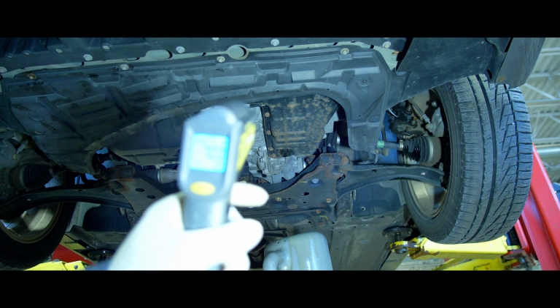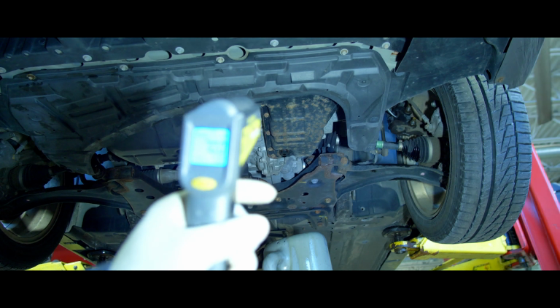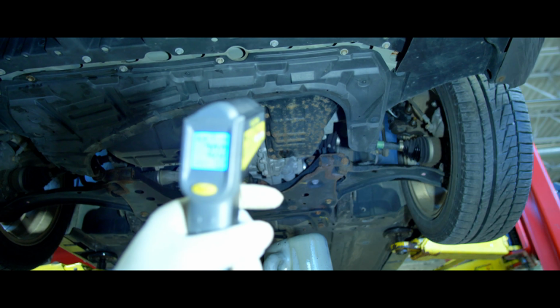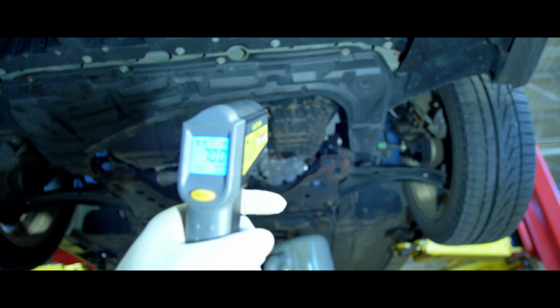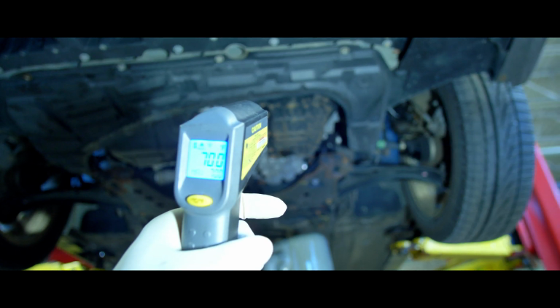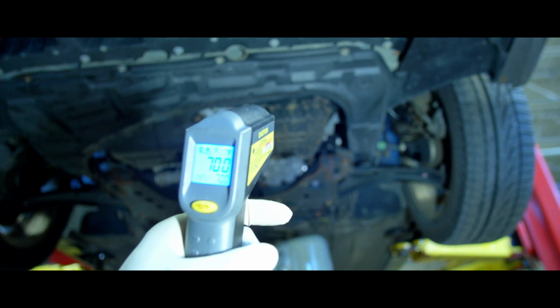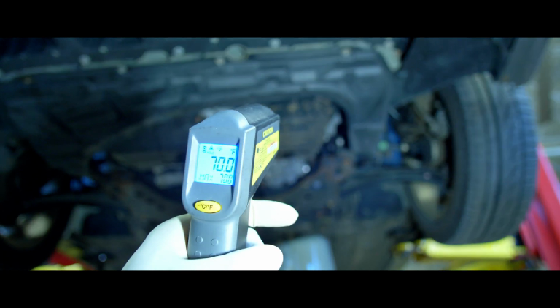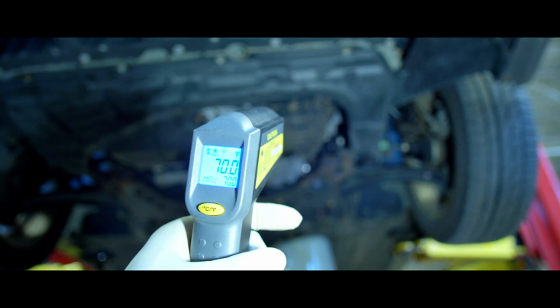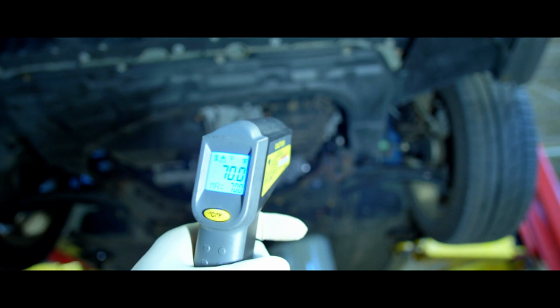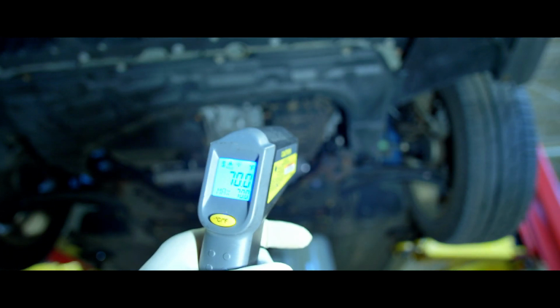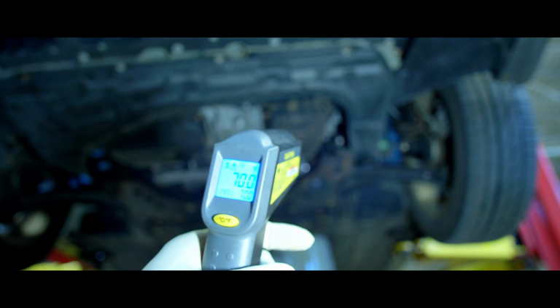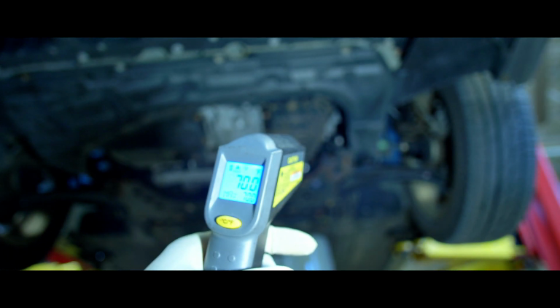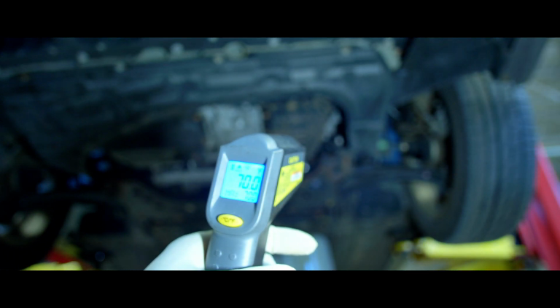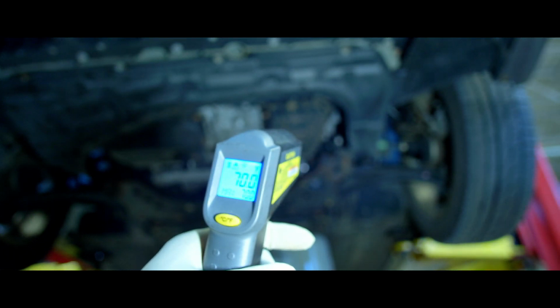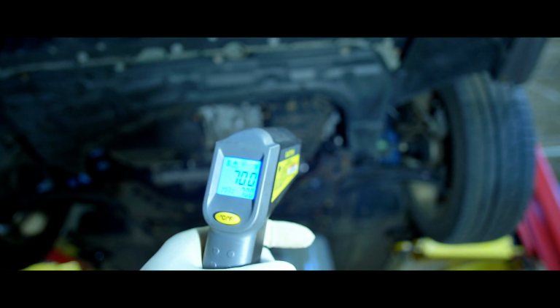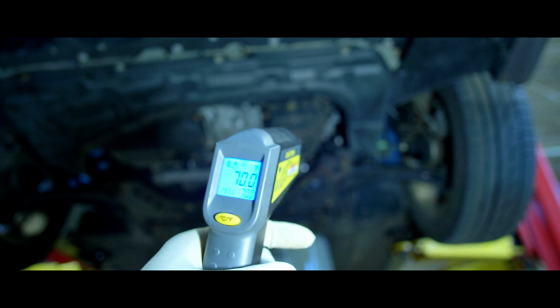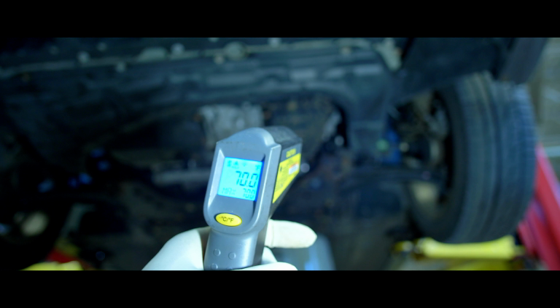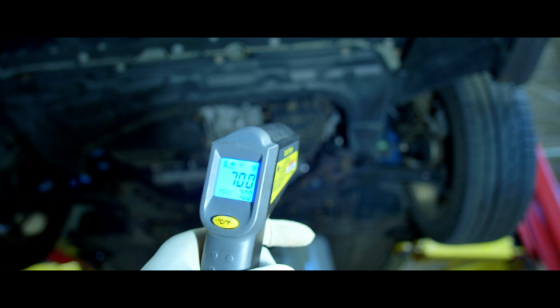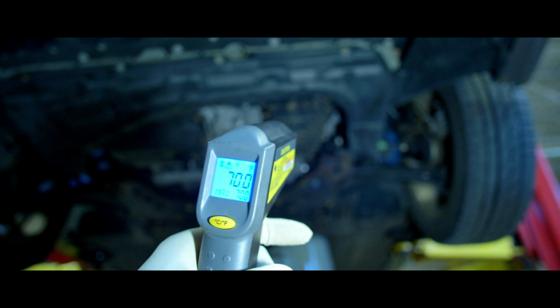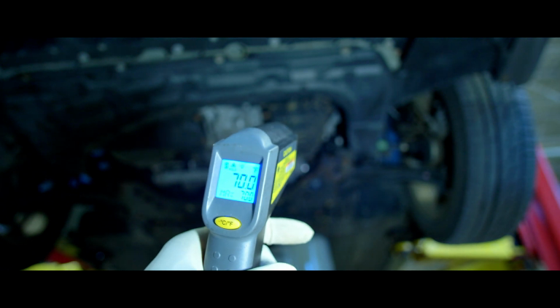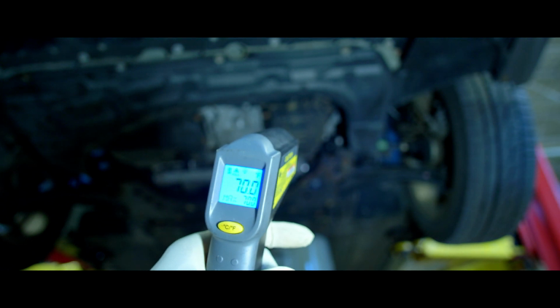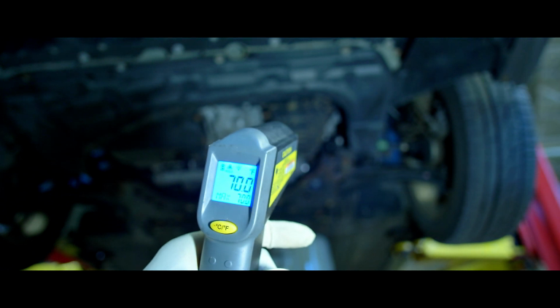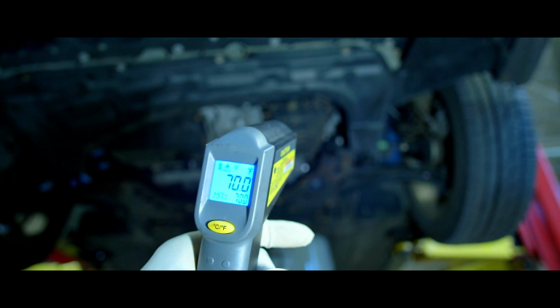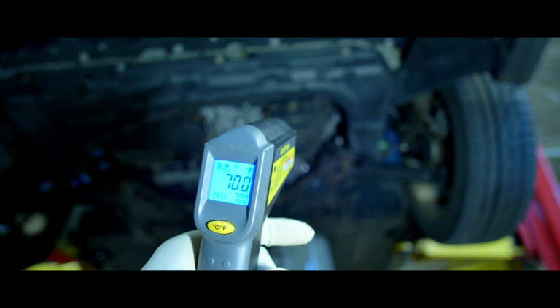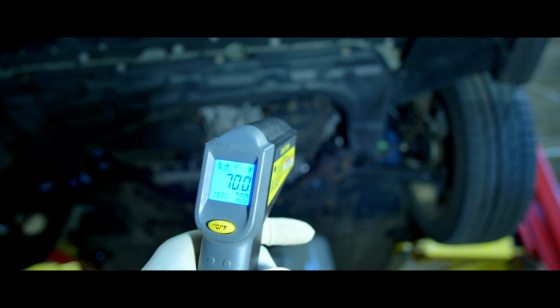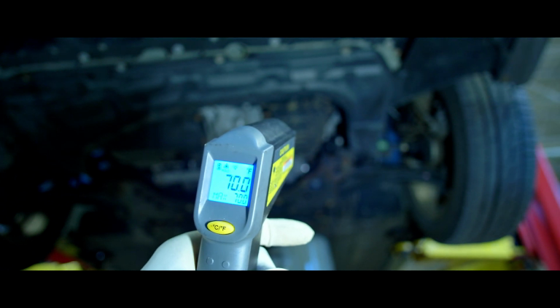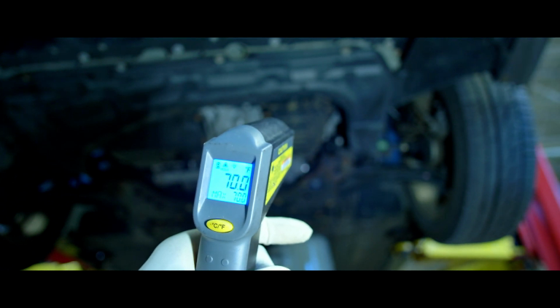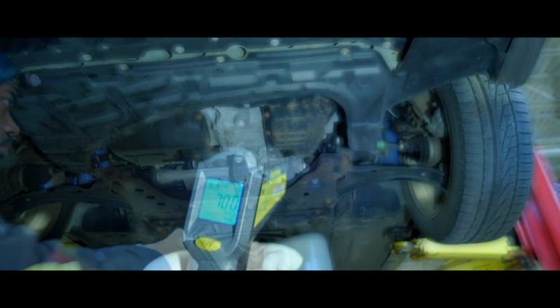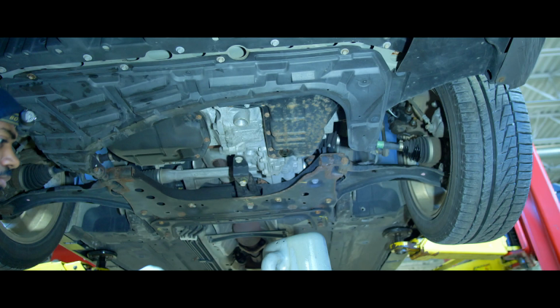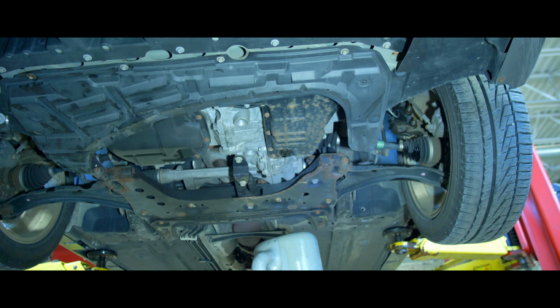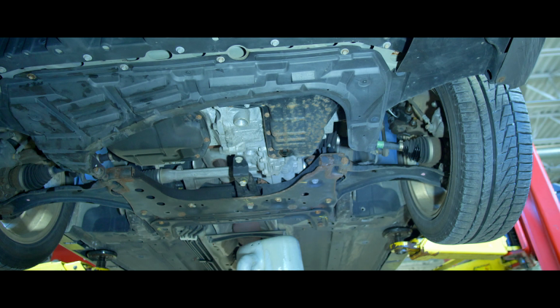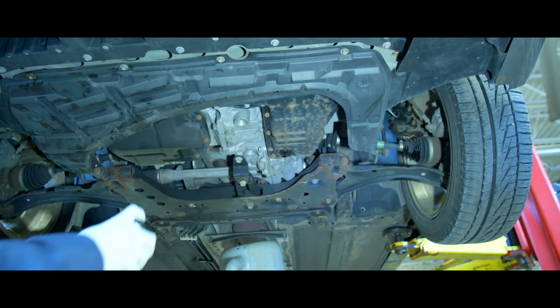So it looks like we have our 70-degree baseline starting point, which means it's probably about 68 to 70 degrees in the shop. This car's been sitting in the shop for a while, so it should be about the same temperature as the shop — 70 degrees. That's what we see on the temperature gun.